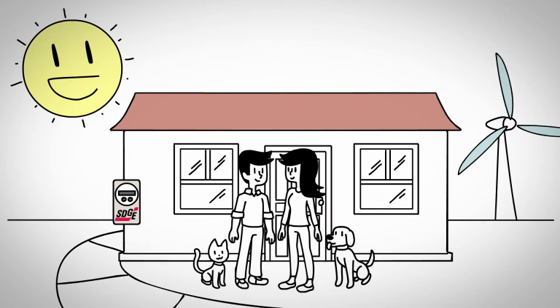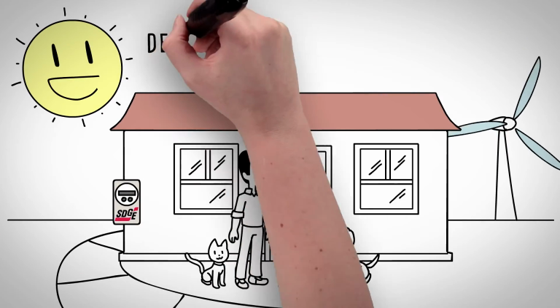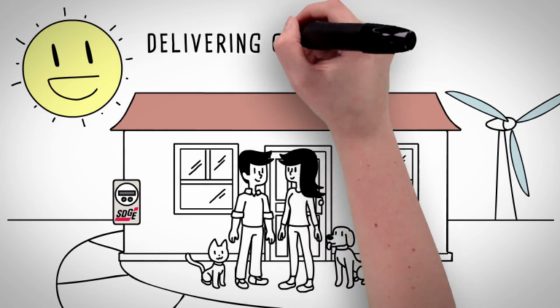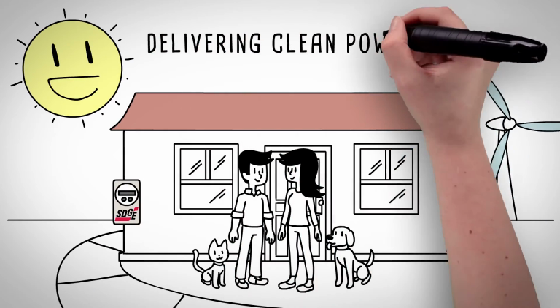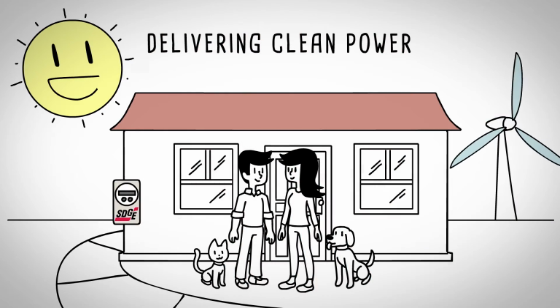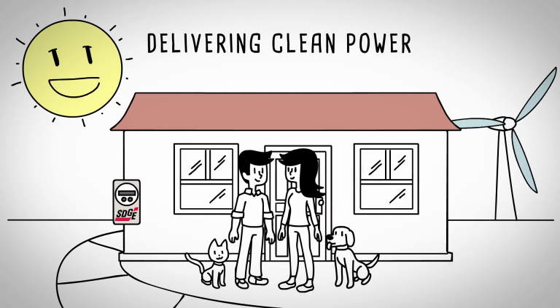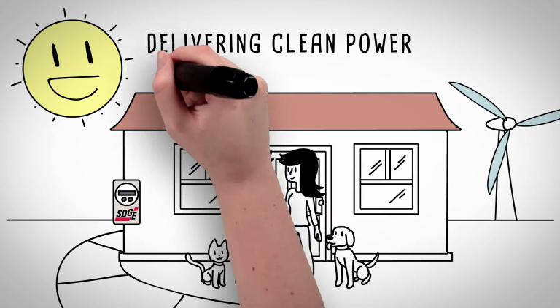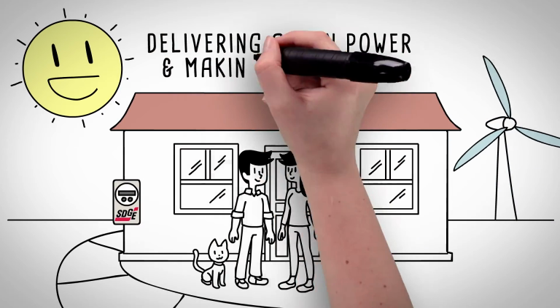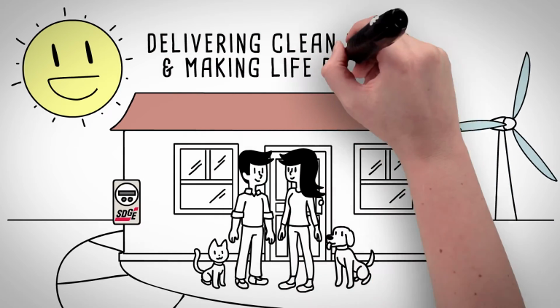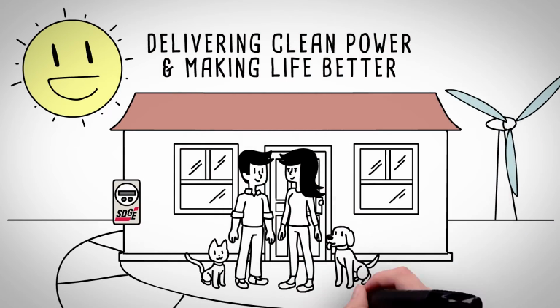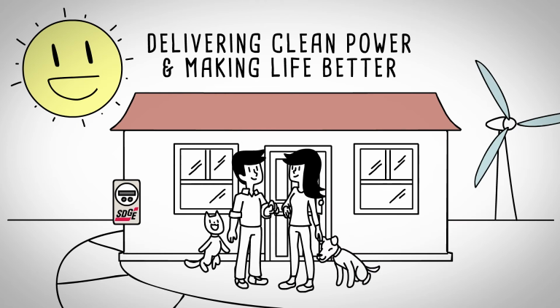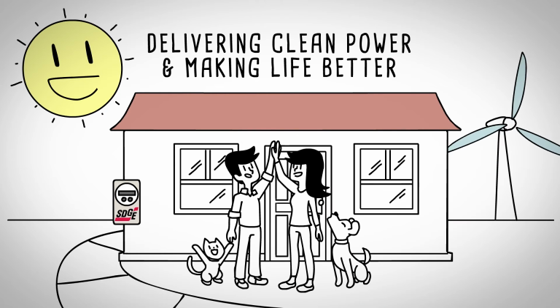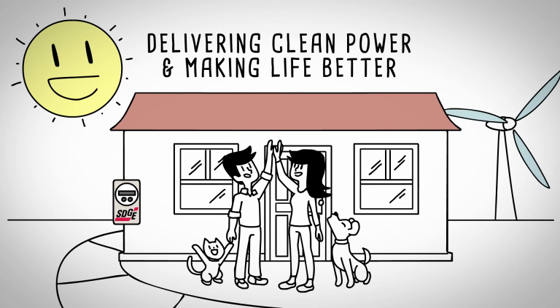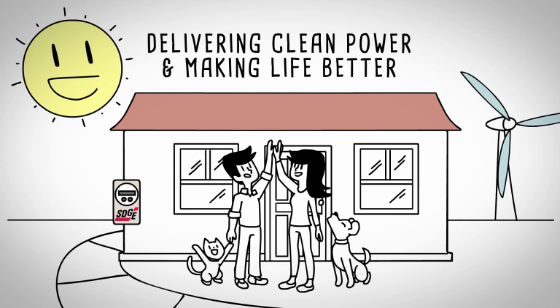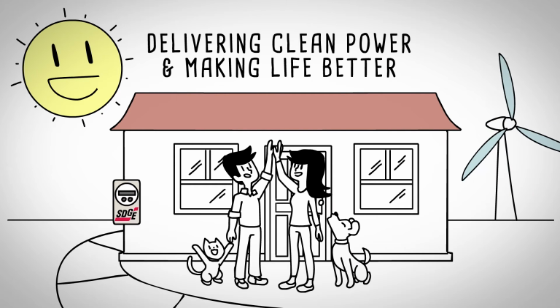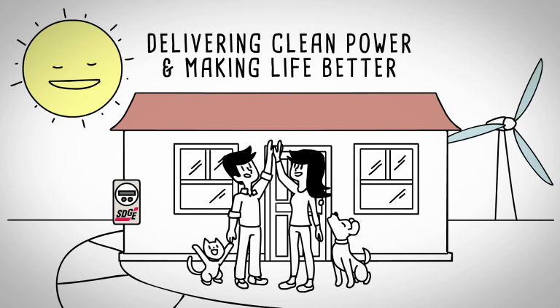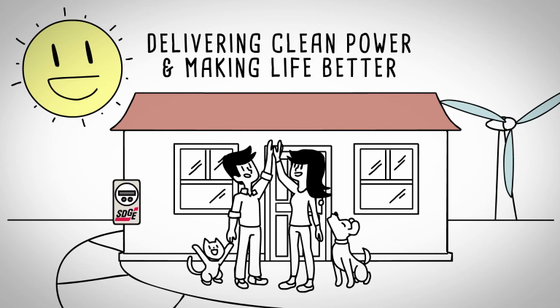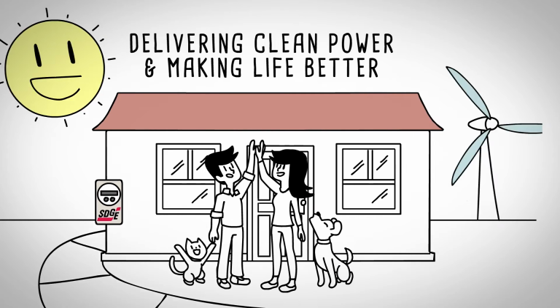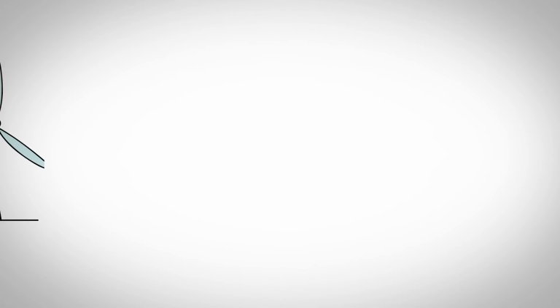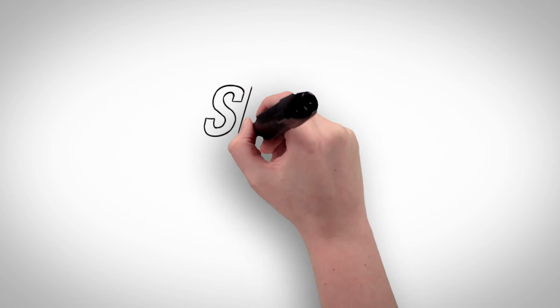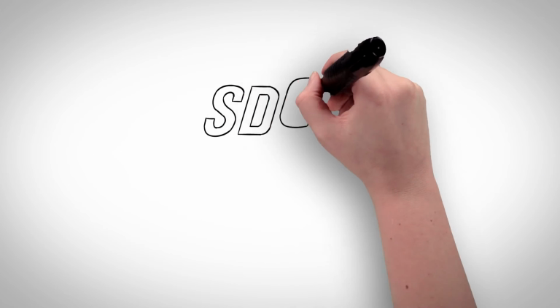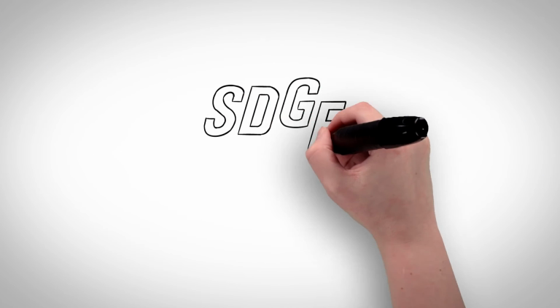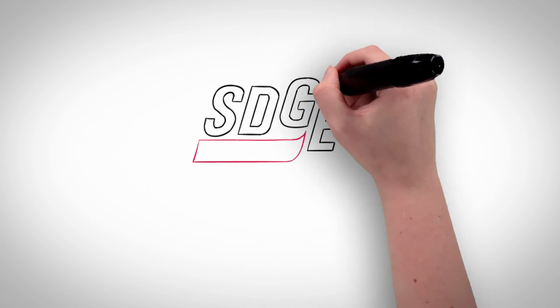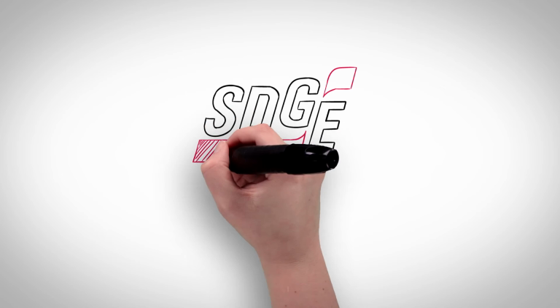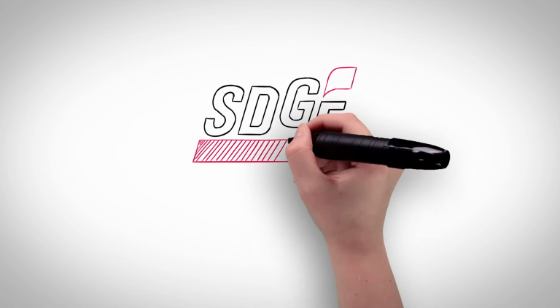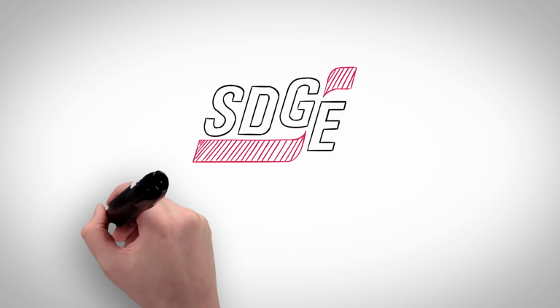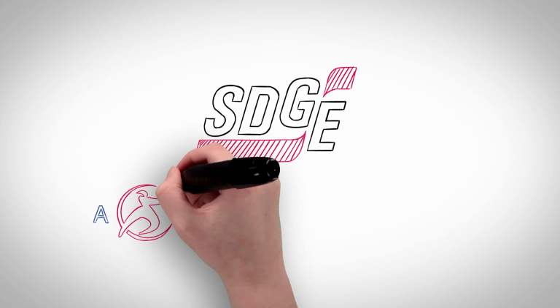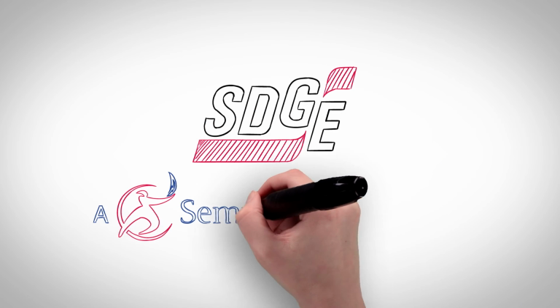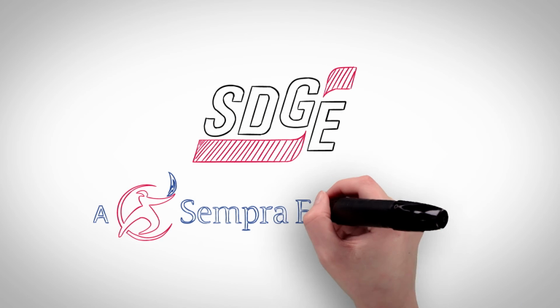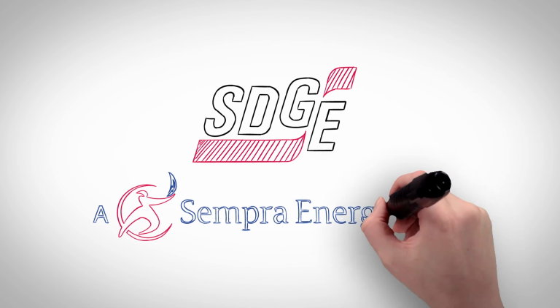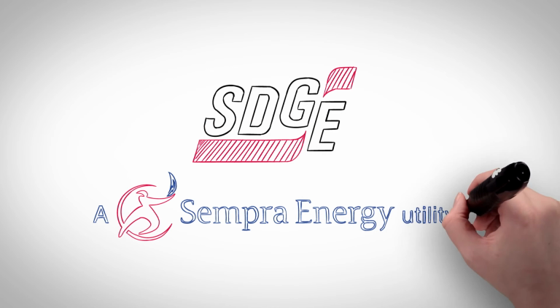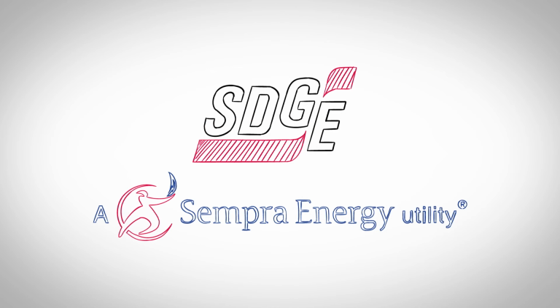We're delivering clean power to our customers and making life better. That's what we call a smarter energy solution, from the people who aspire to become the cleanest, safest, most reliable energy company in America.